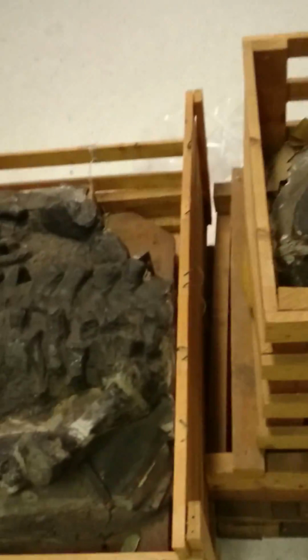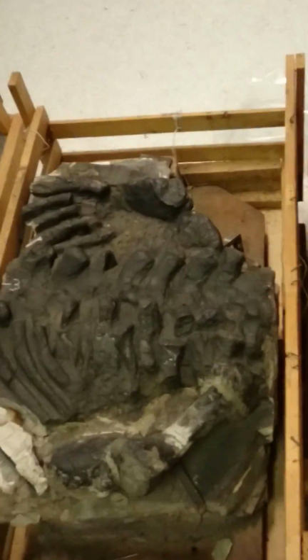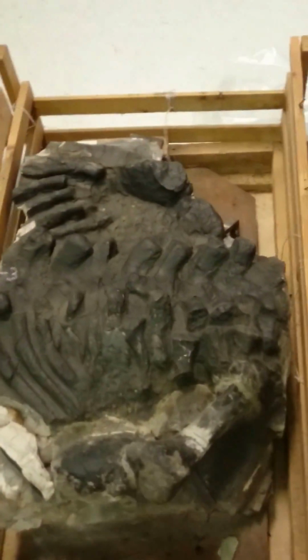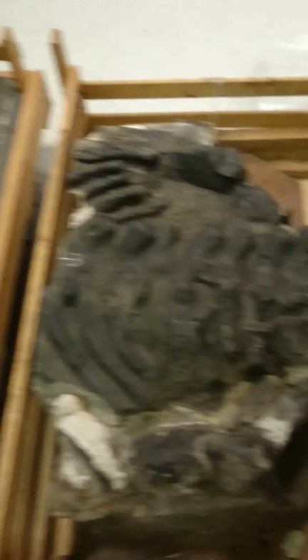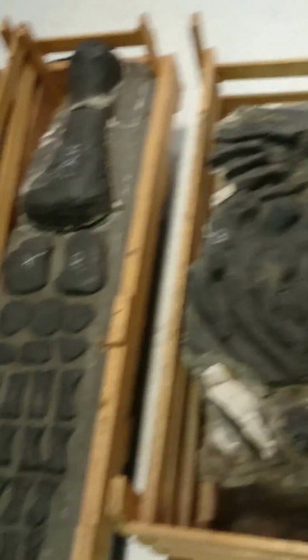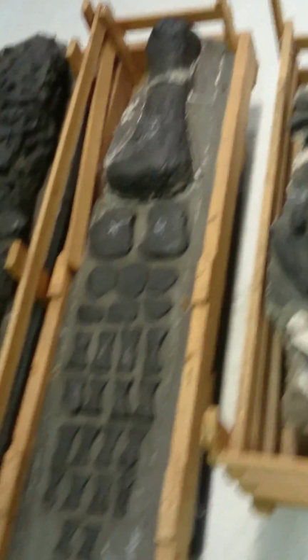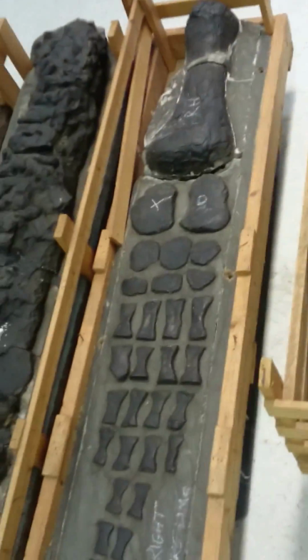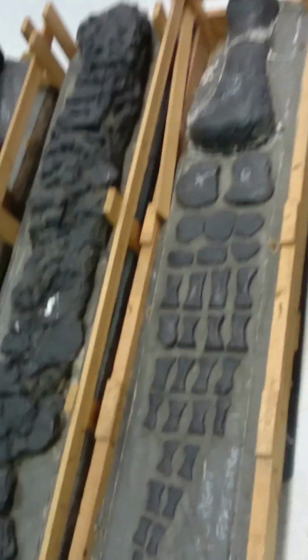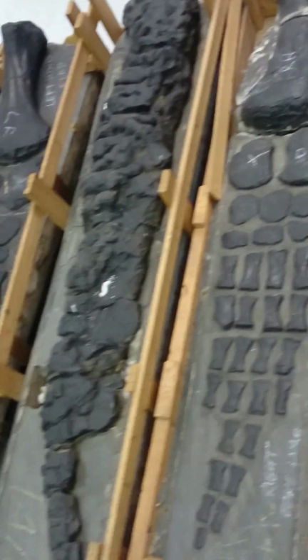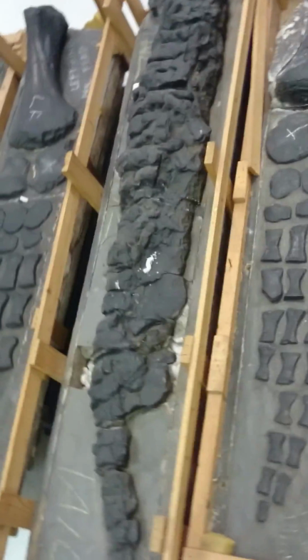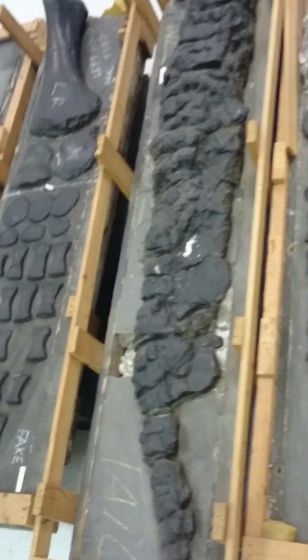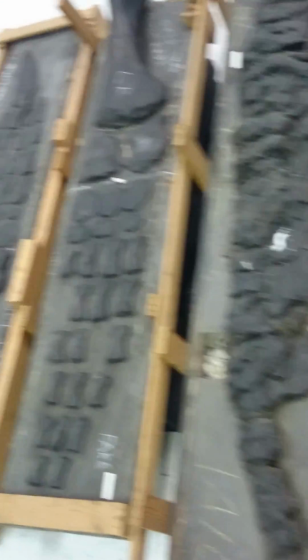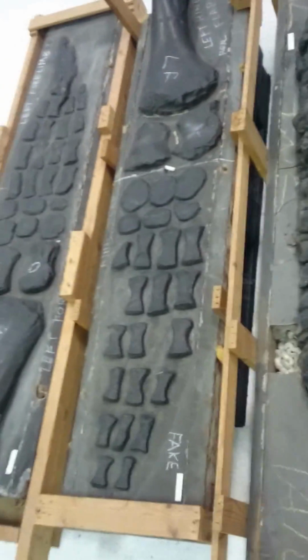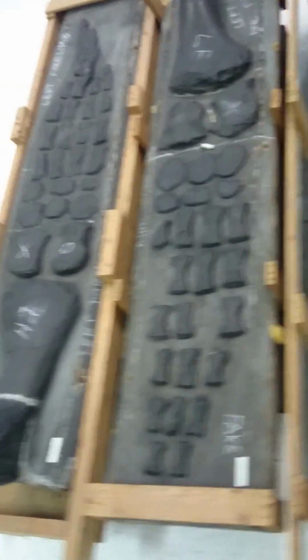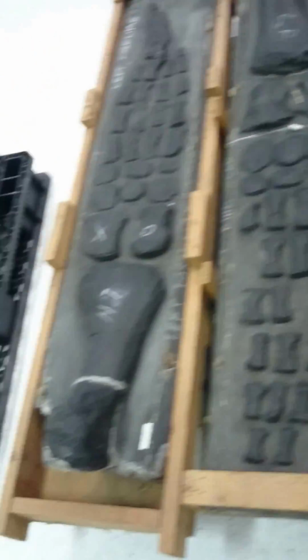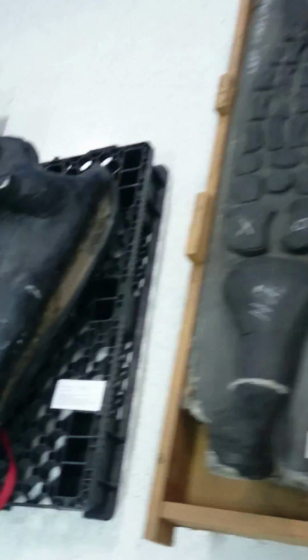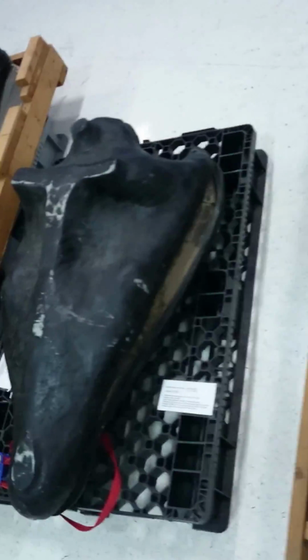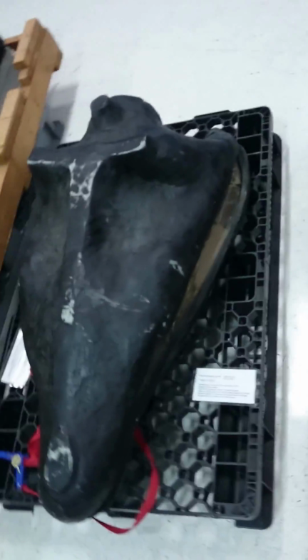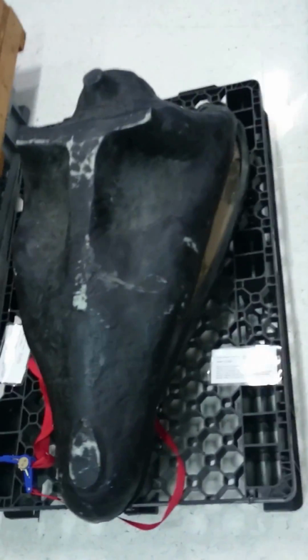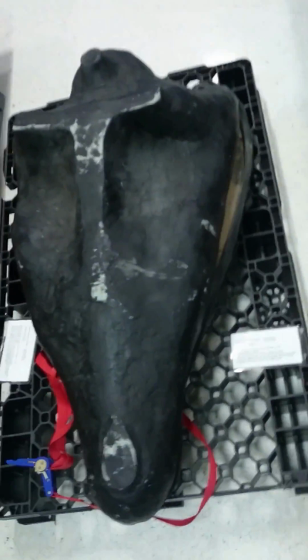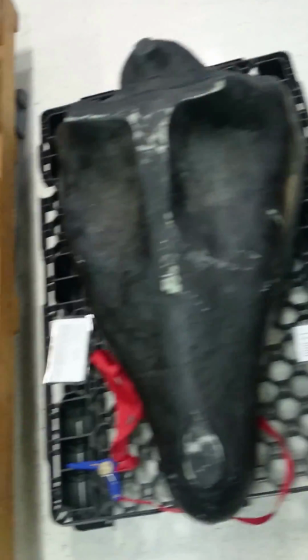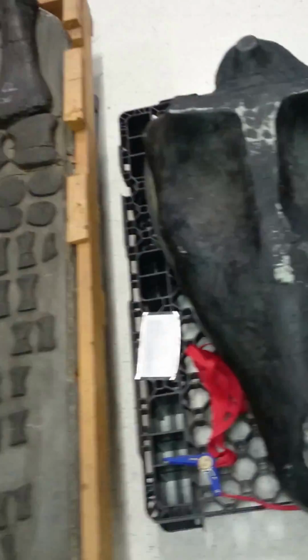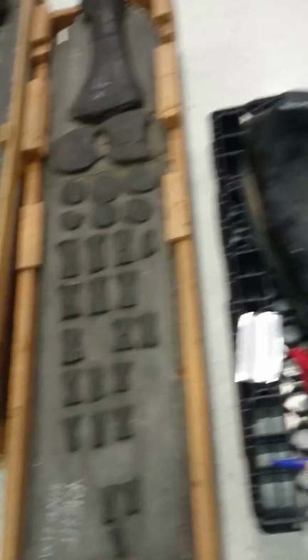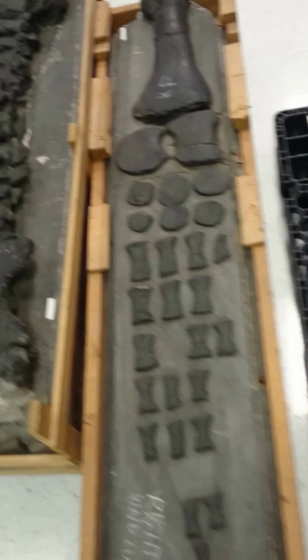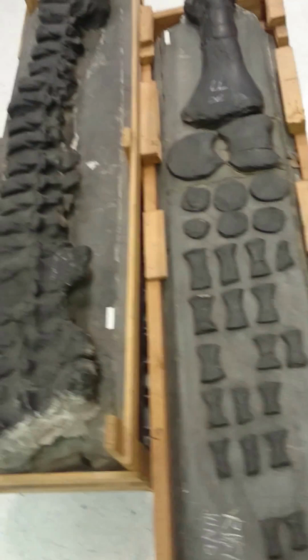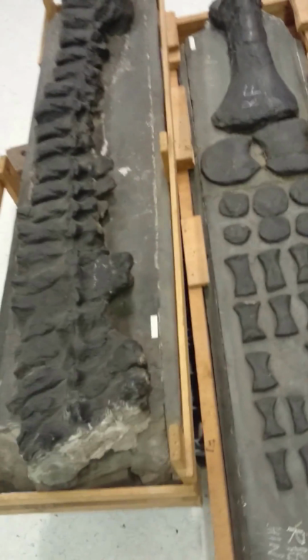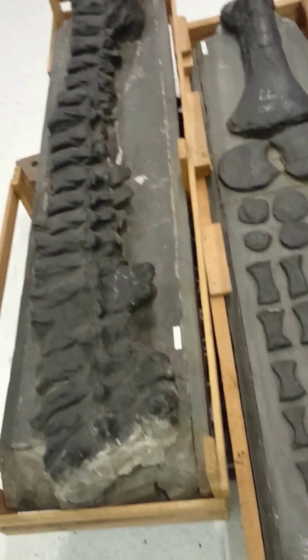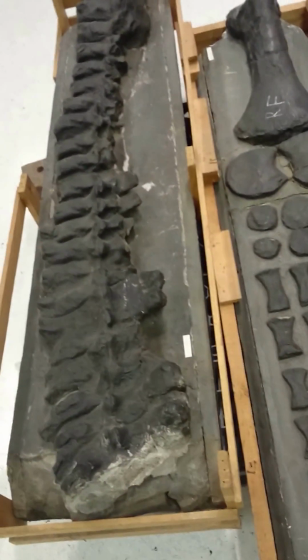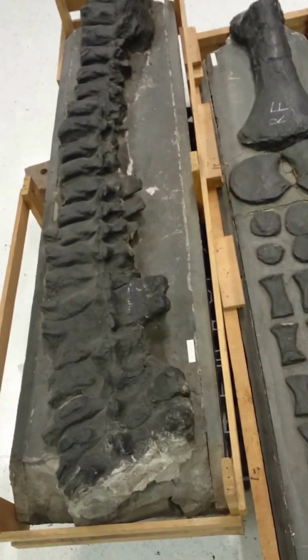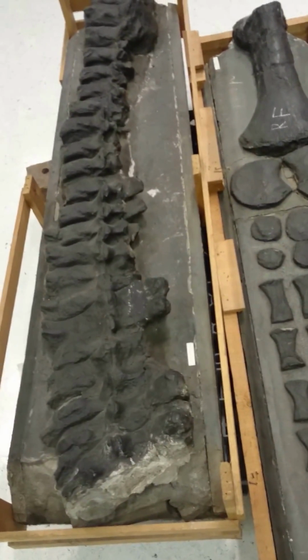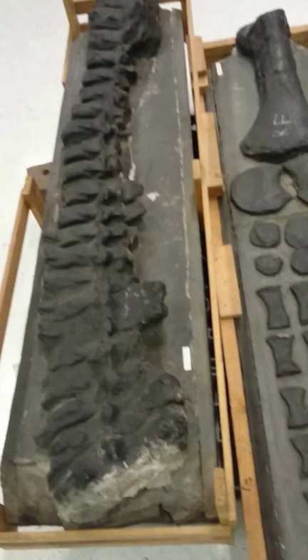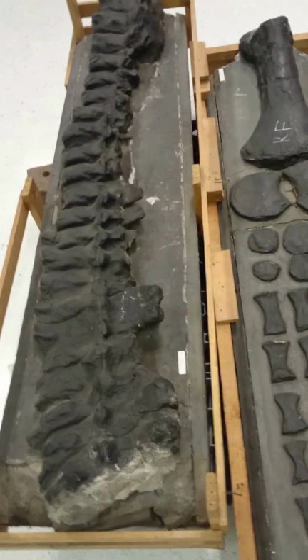More vertebrae, beautiful paddles, more vertebrae, another paddle, something very interesting under there, another paddle, and then we have more vertebrae.